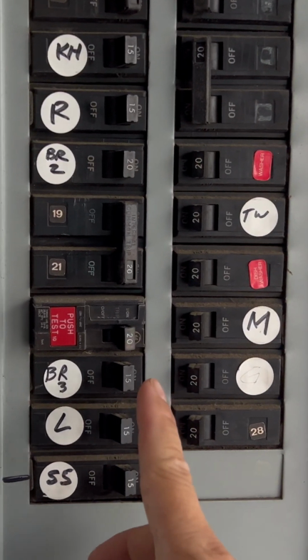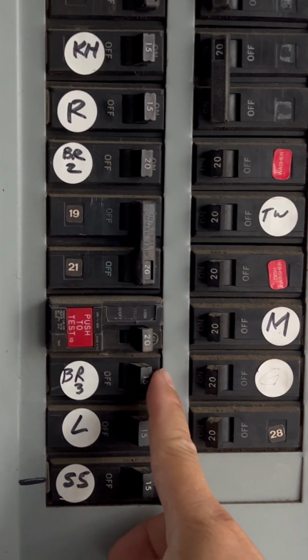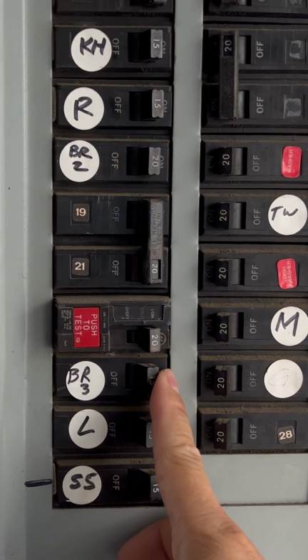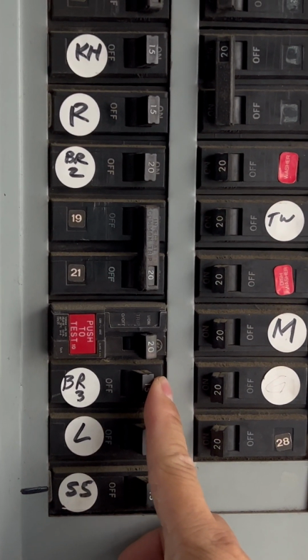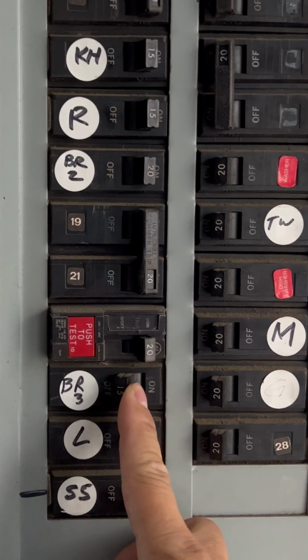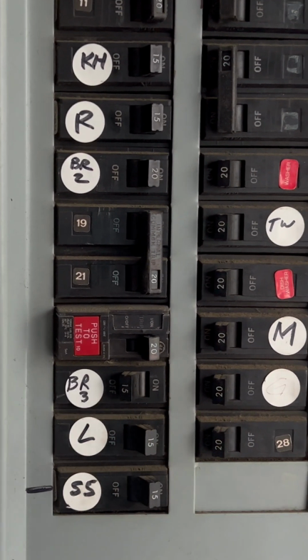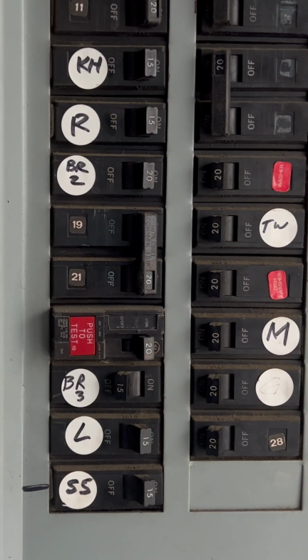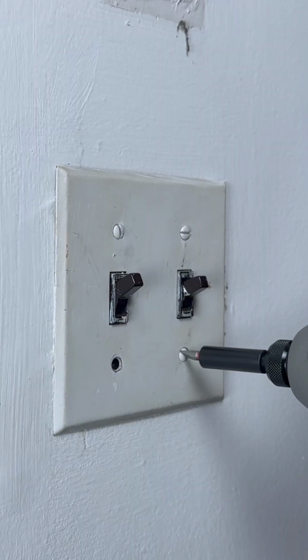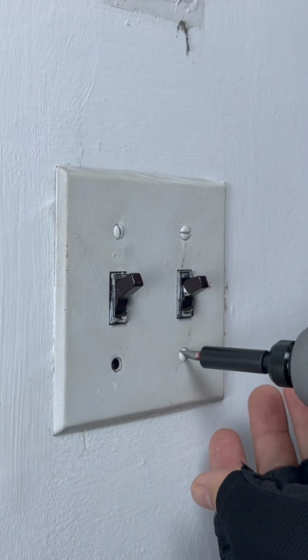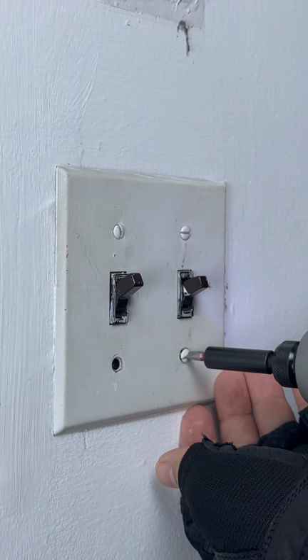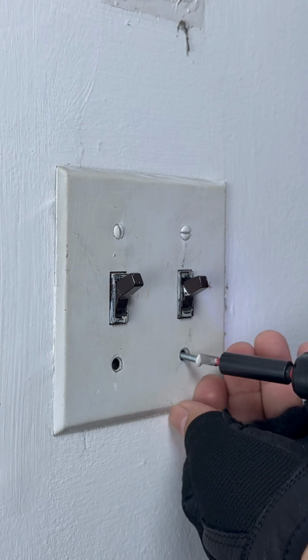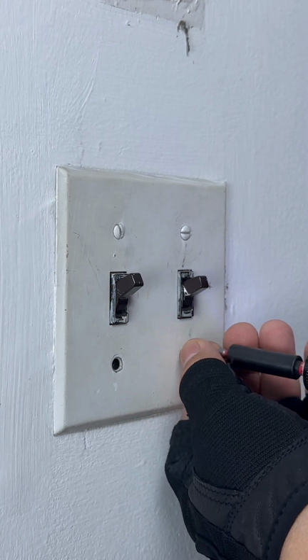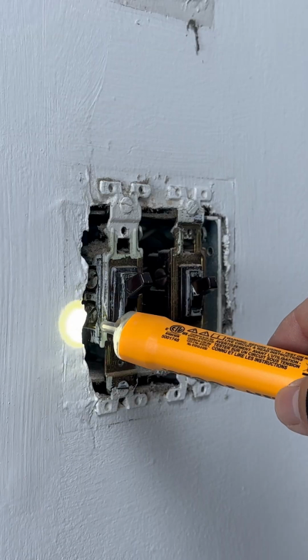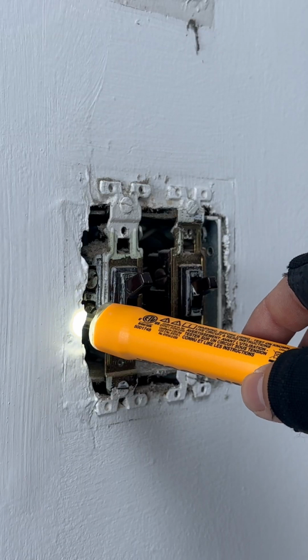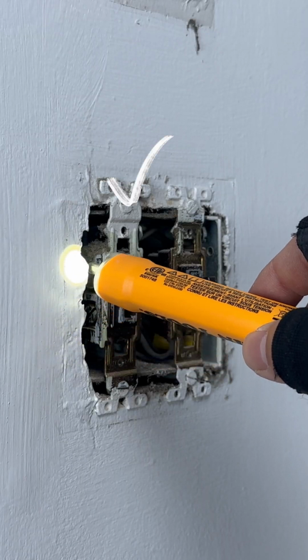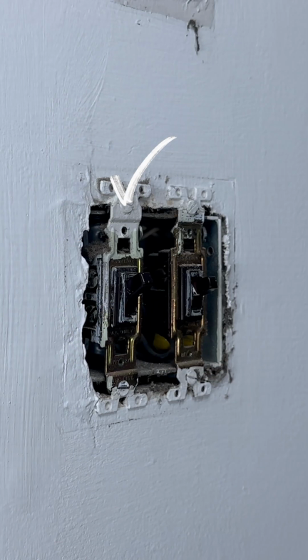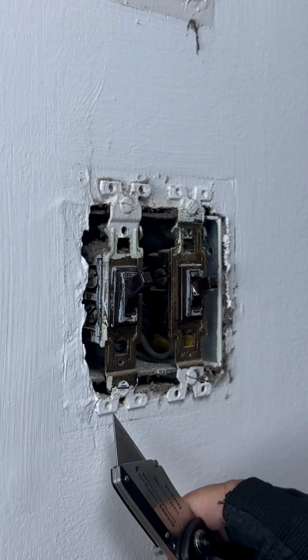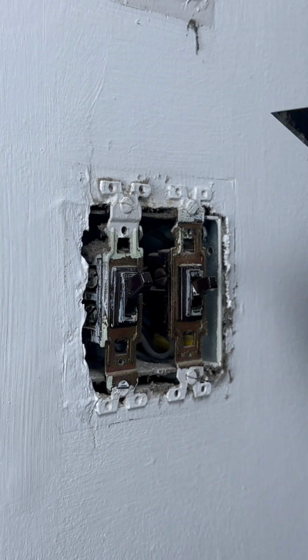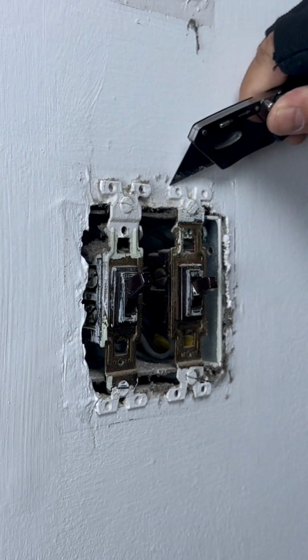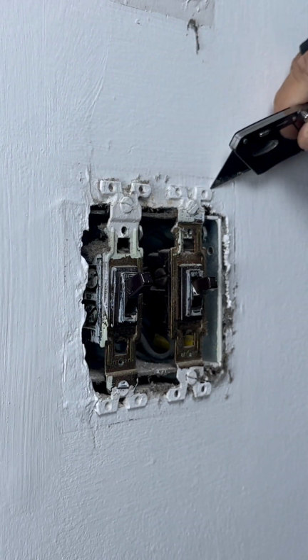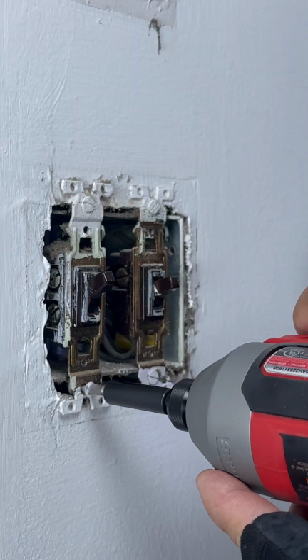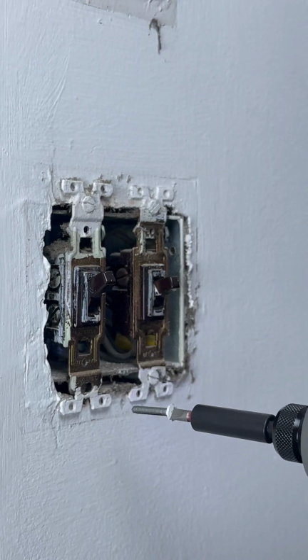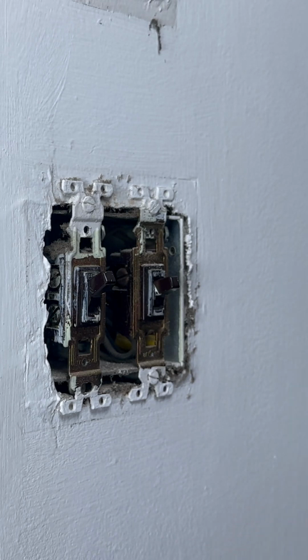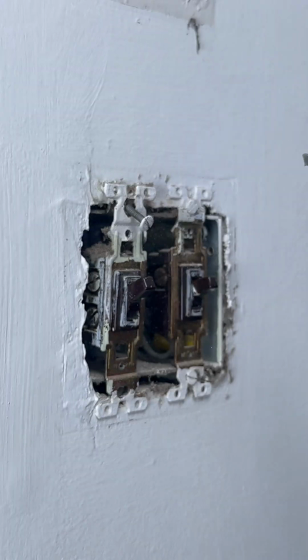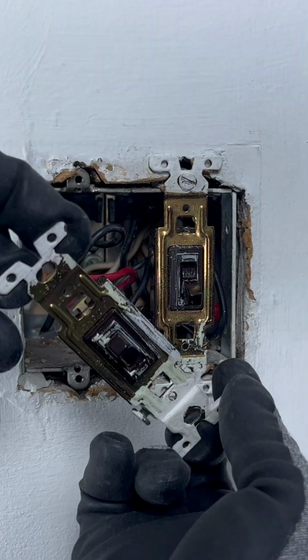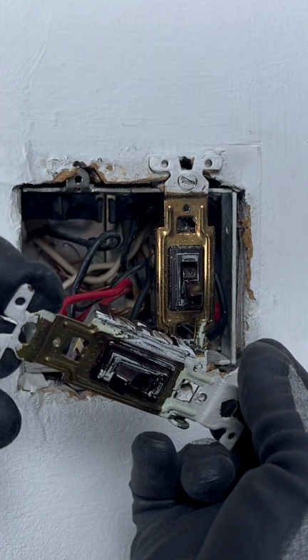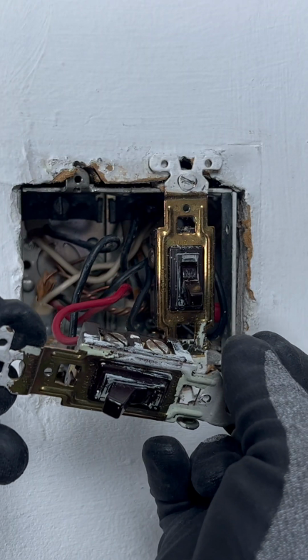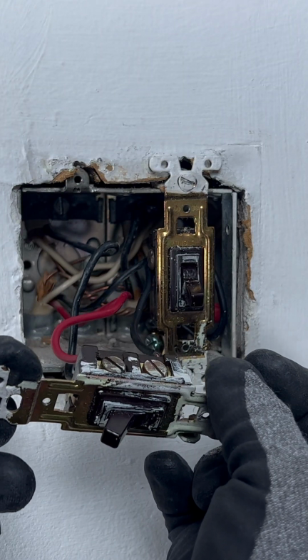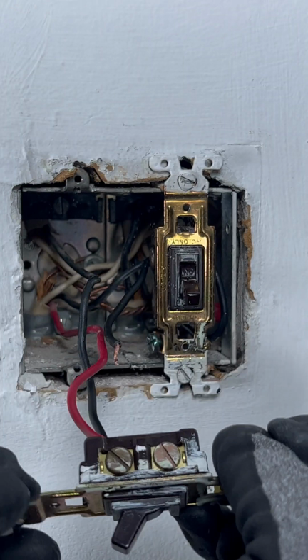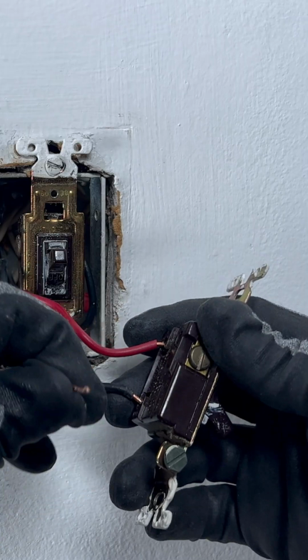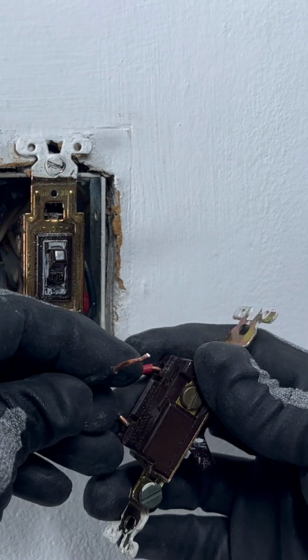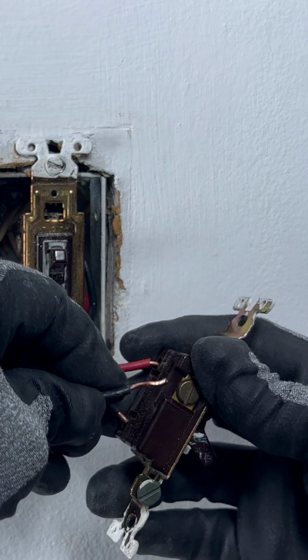Start by turning off the power to the switch. I'm going to use a power tool to remove the cover. Use a non-contact voltage tester to check all wires again — make sure that there is no live electric. Uh-oh! Put it back, then we're going to replace it later.